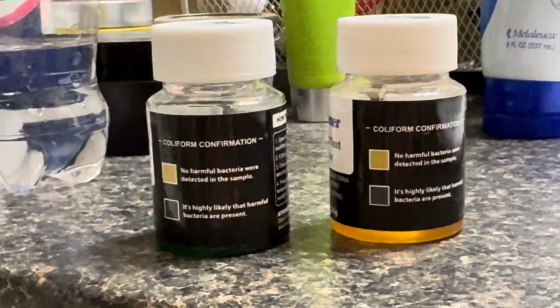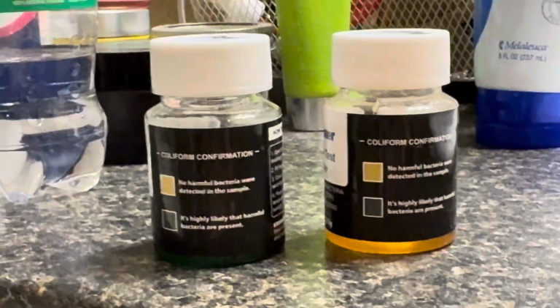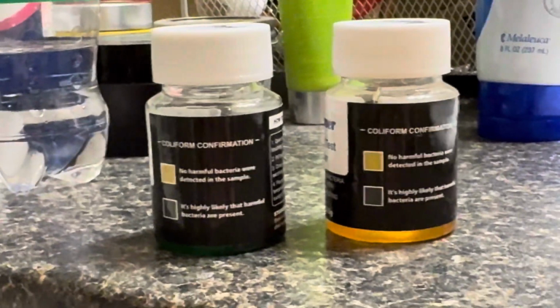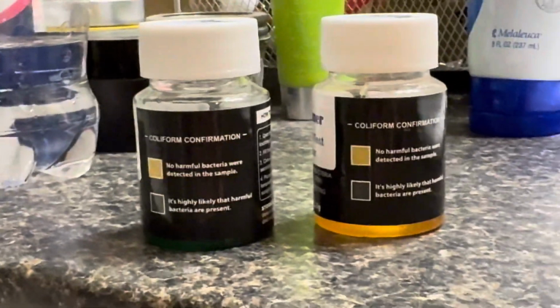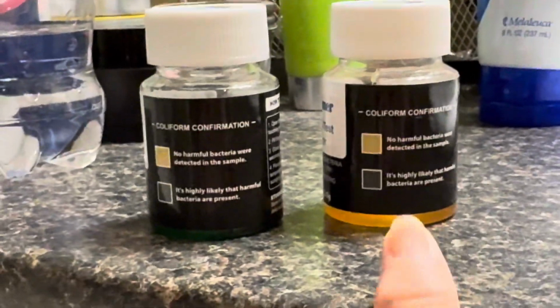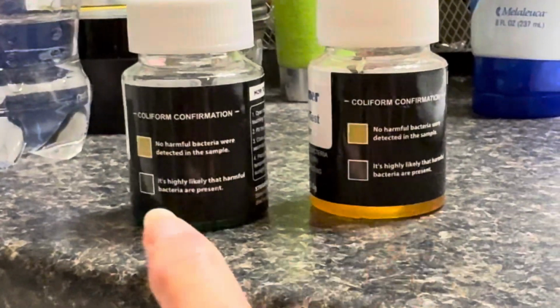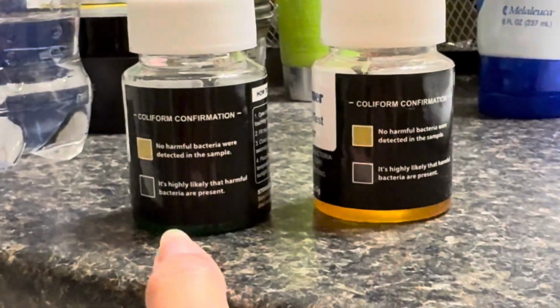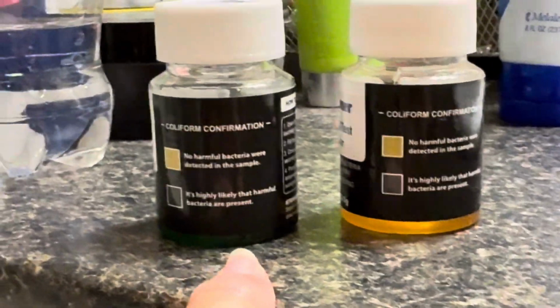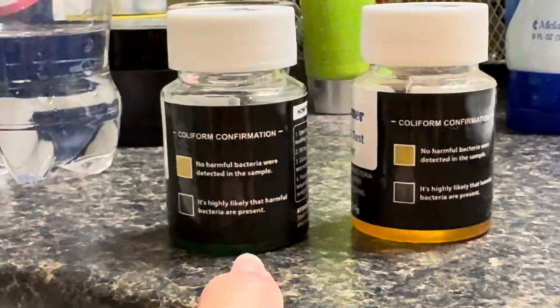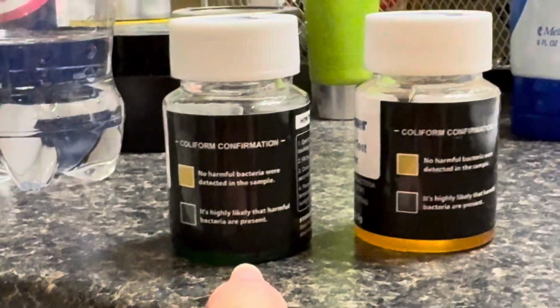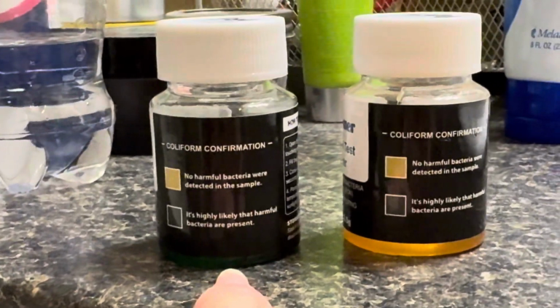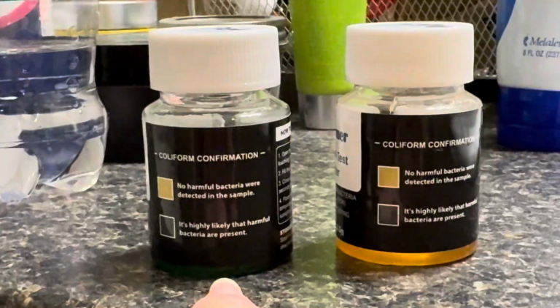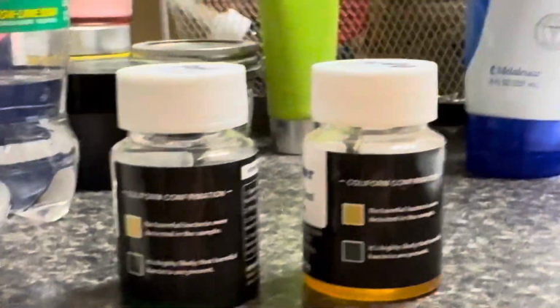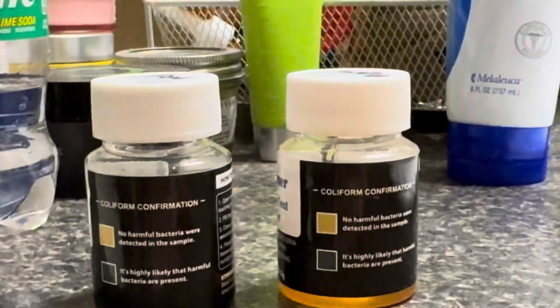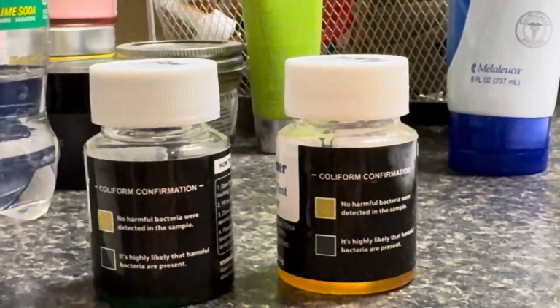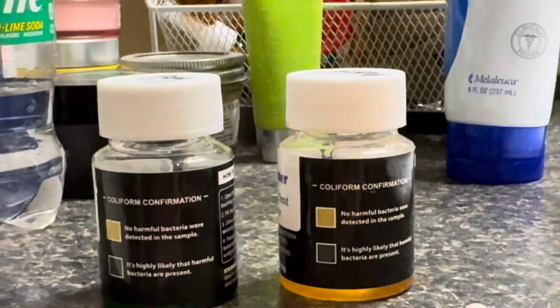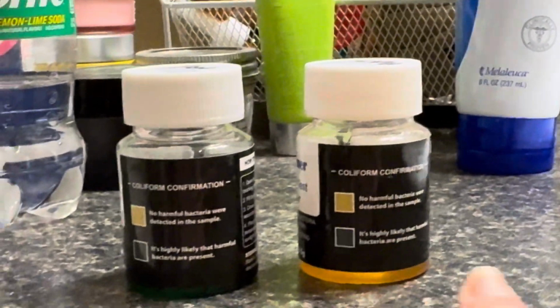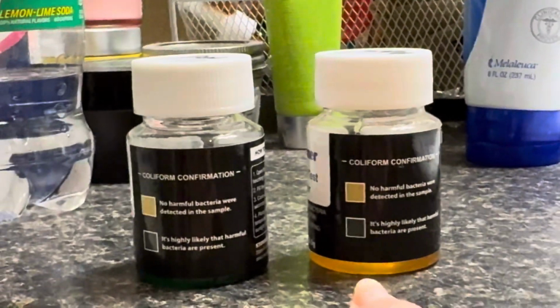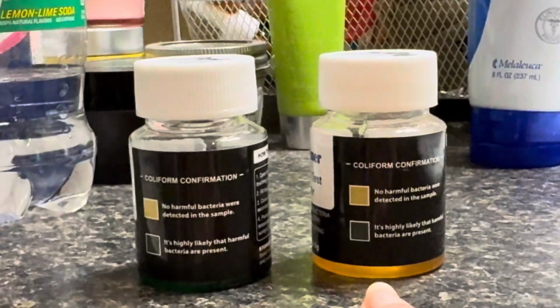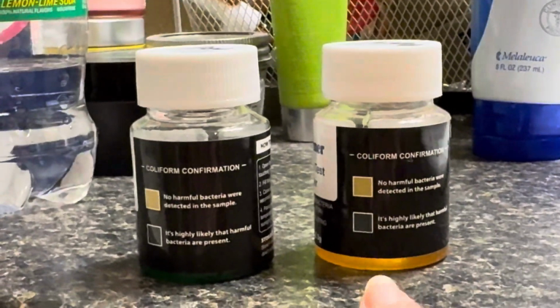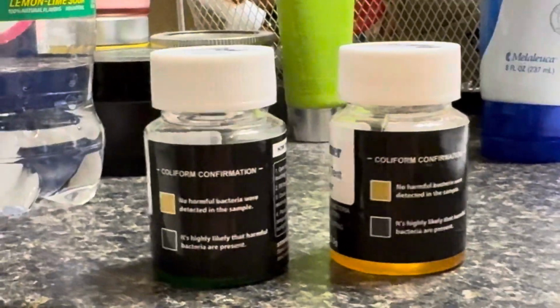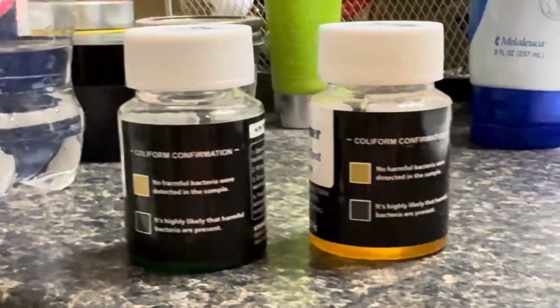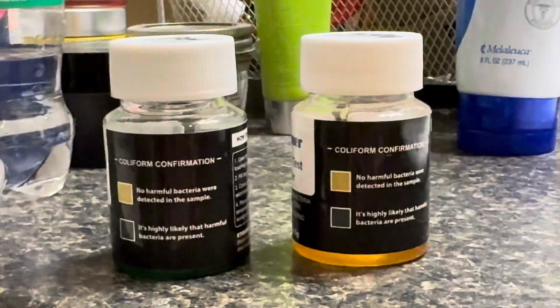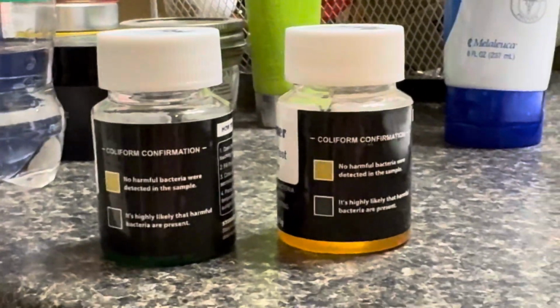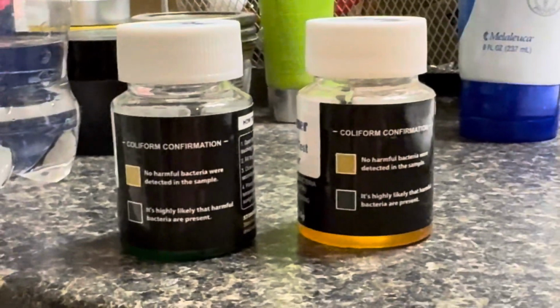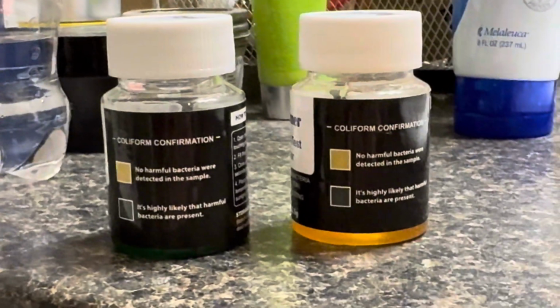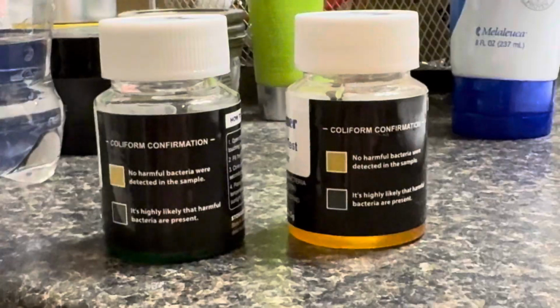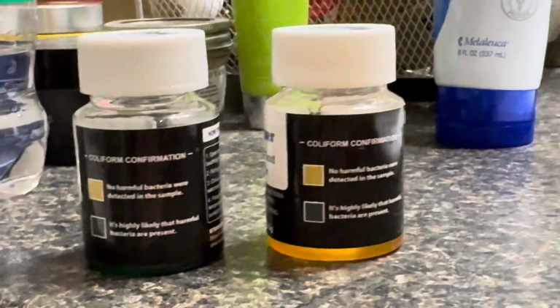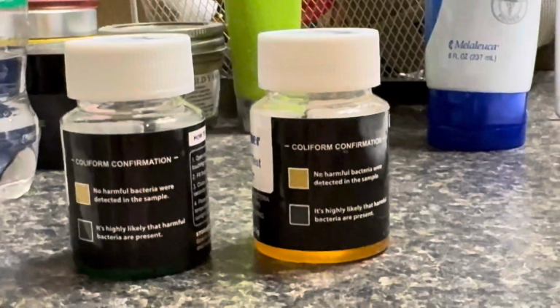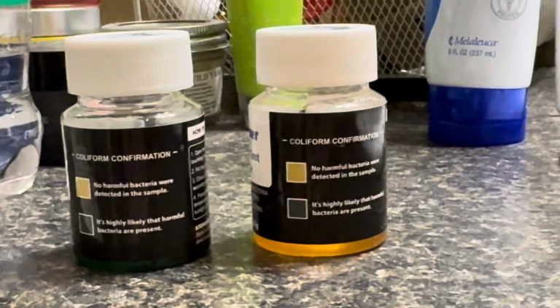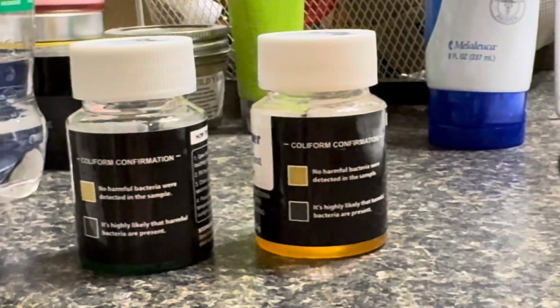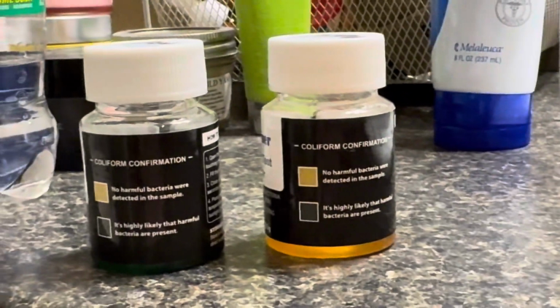But I wanted to show you all the results. Look at that color — that green down there. See it? Versus the snow sample. So that's just a little bit of evidence.